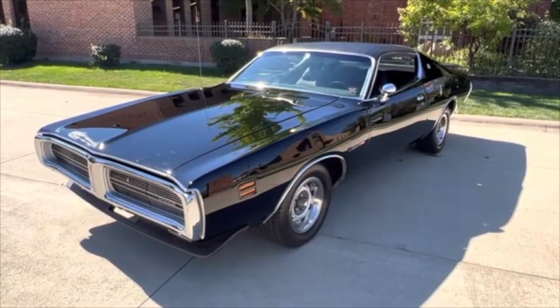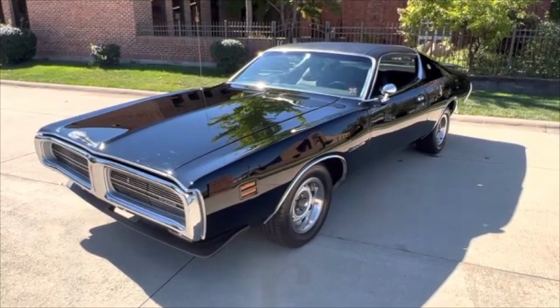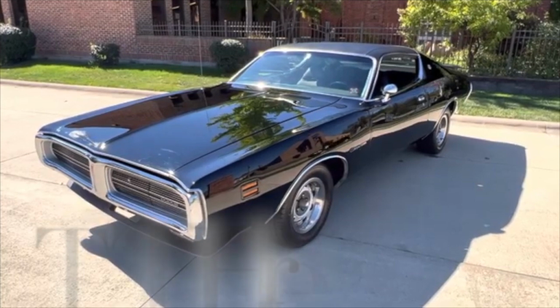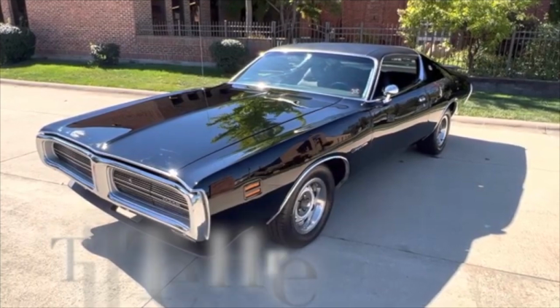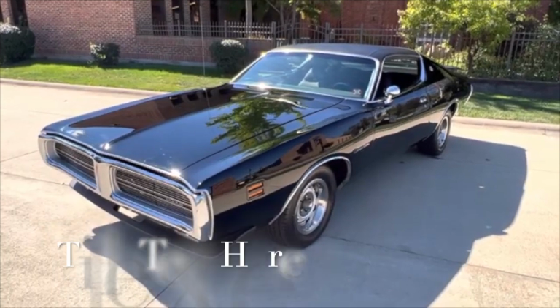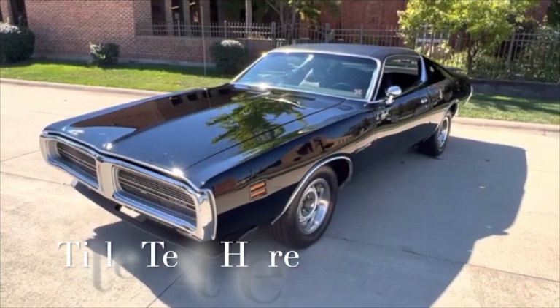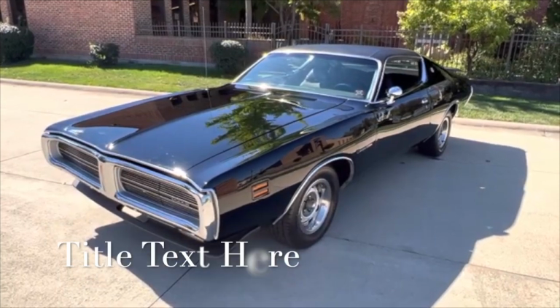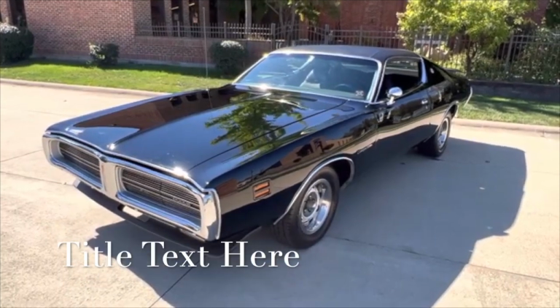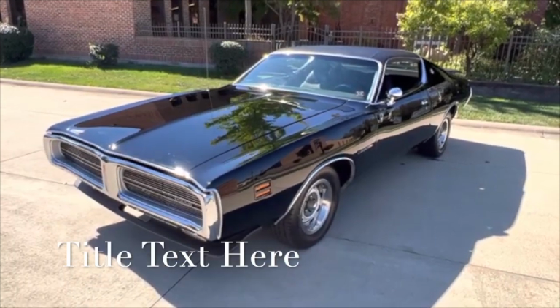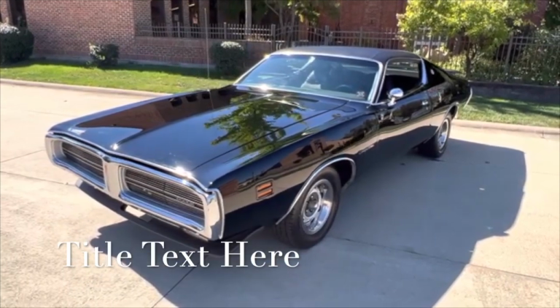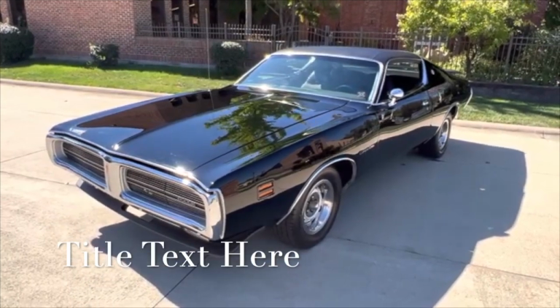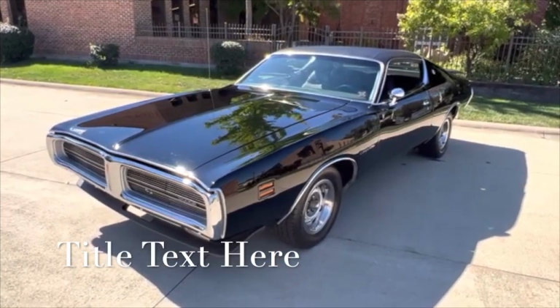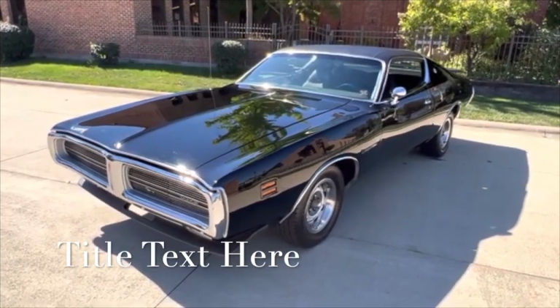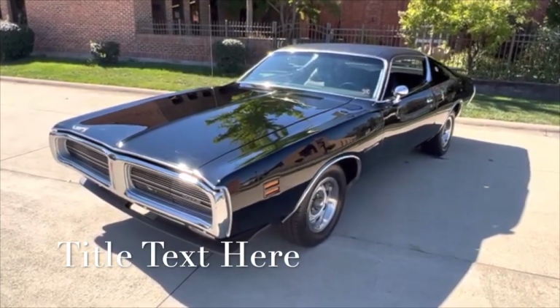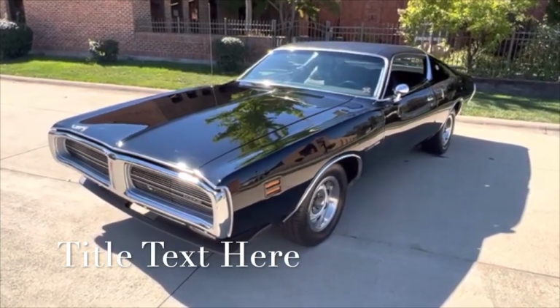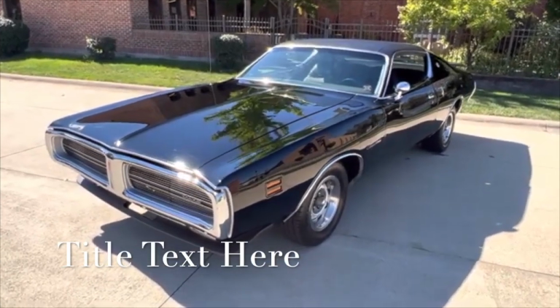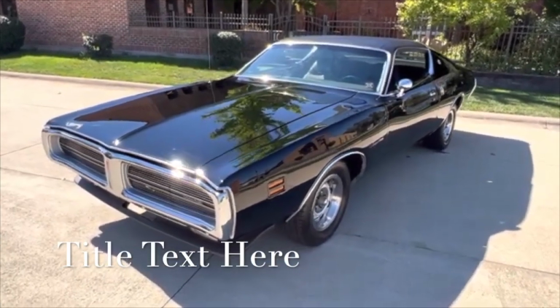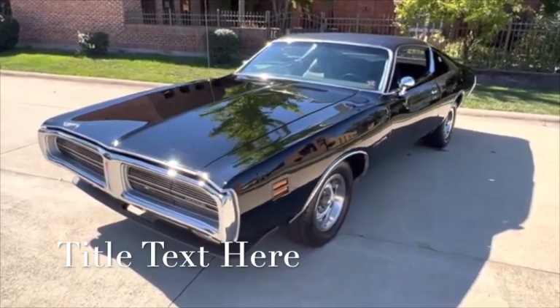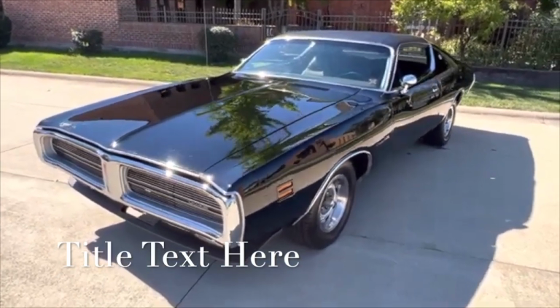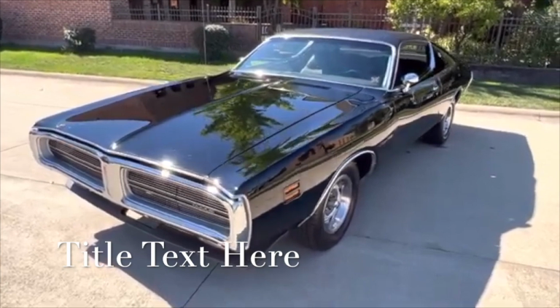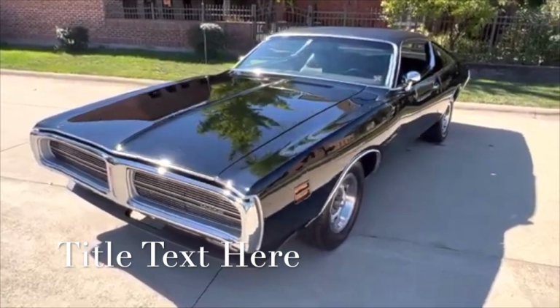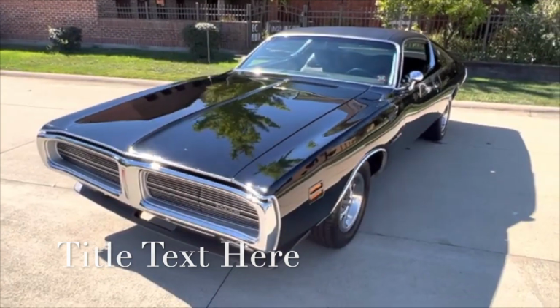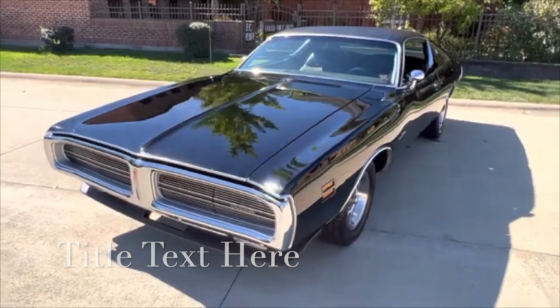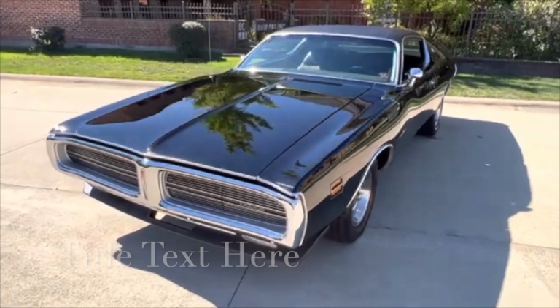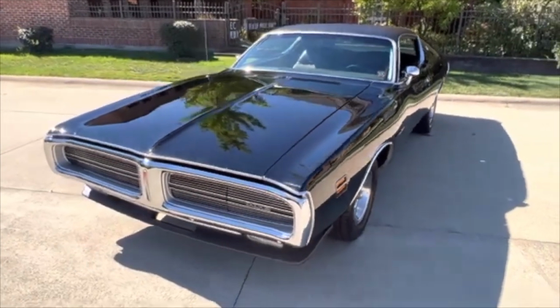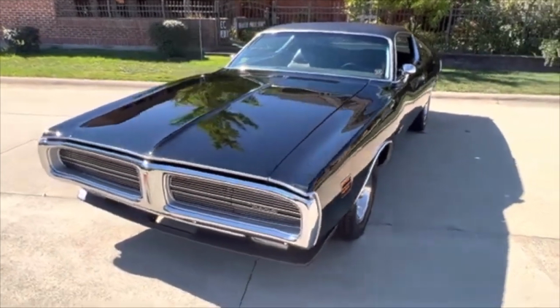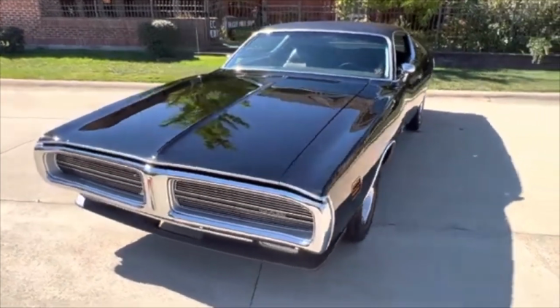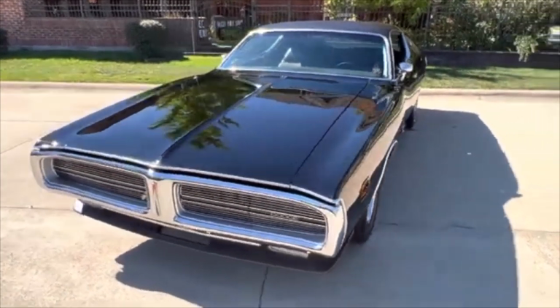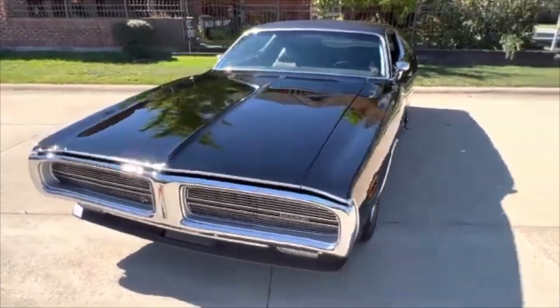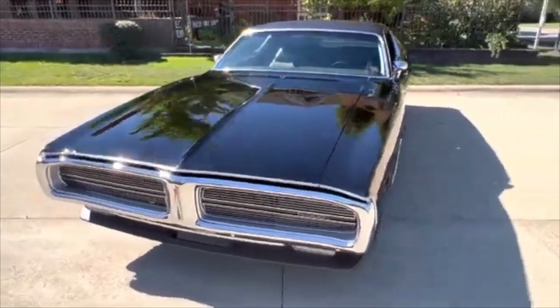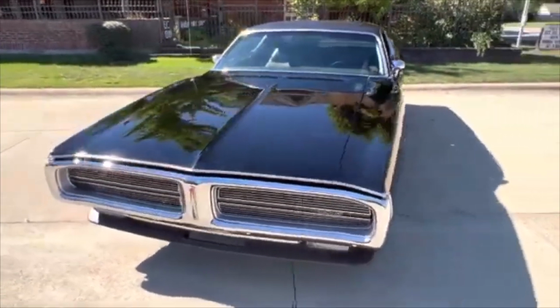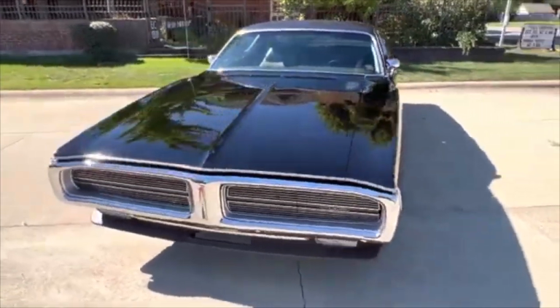Hello everyone, Dave here from Showdown. Let's take a little walk around a 1971 Dodge Charger SE. We got in a beautiful car — 318, two-barrel automatic, eight and three-quarter.